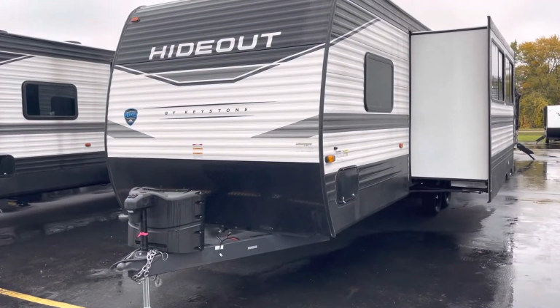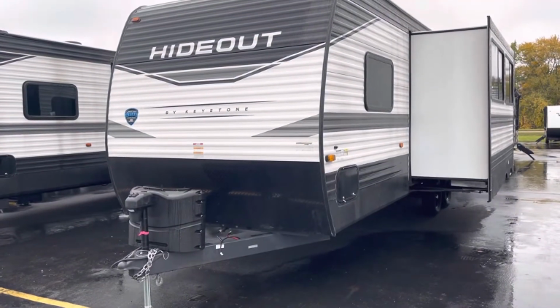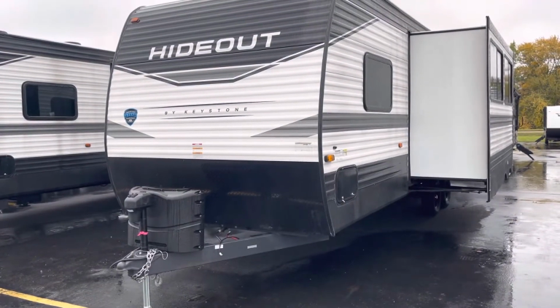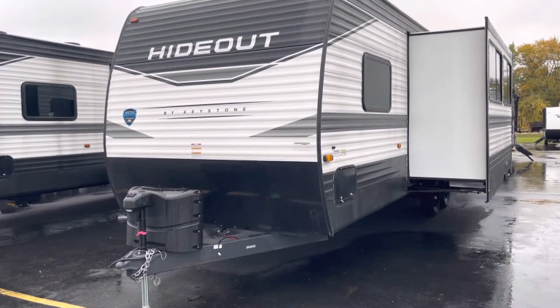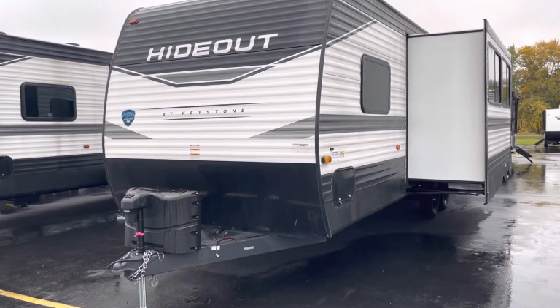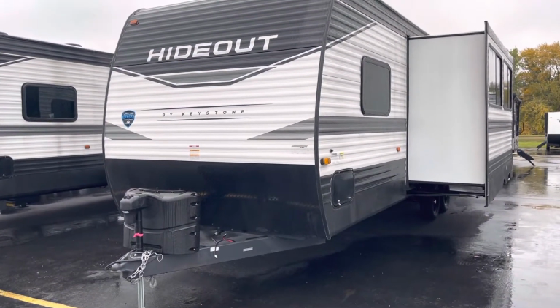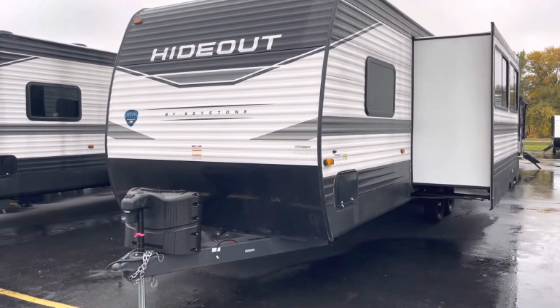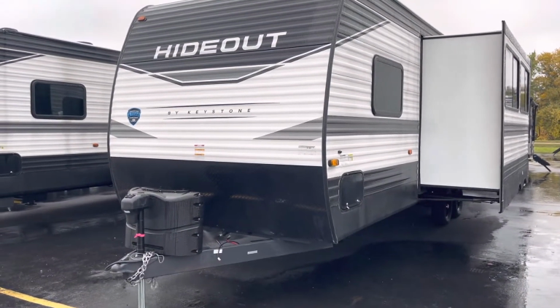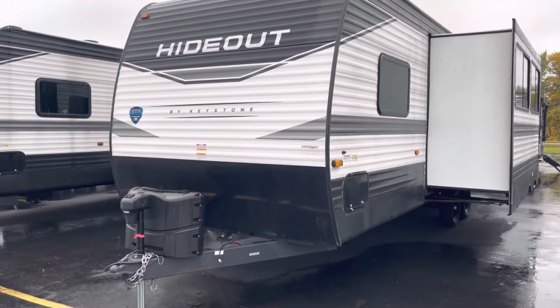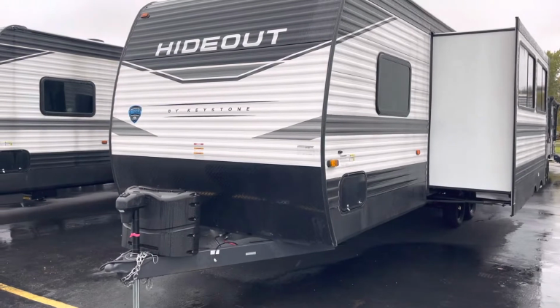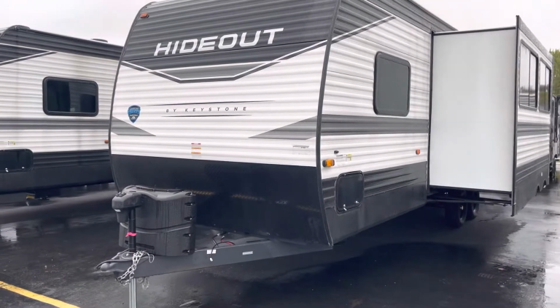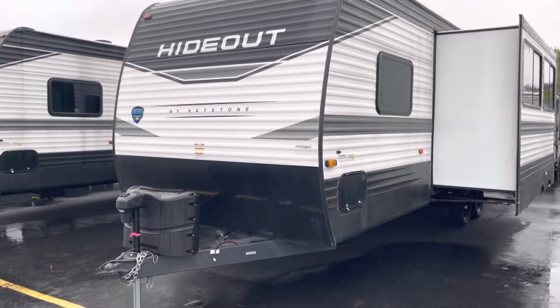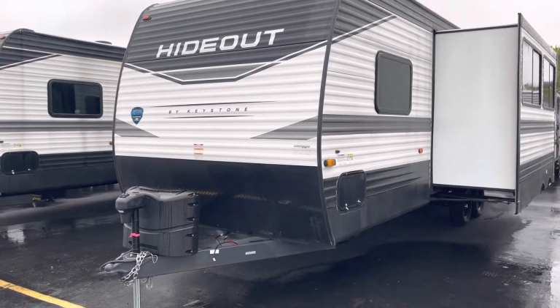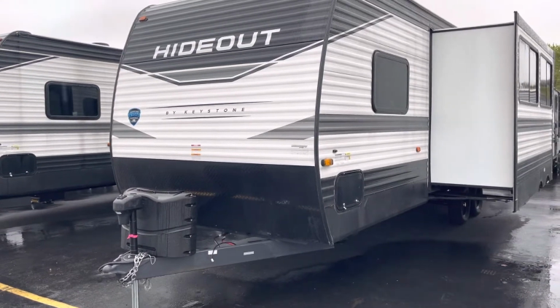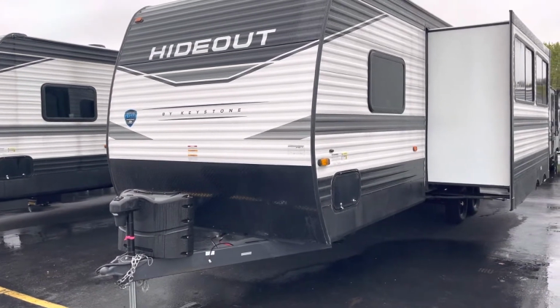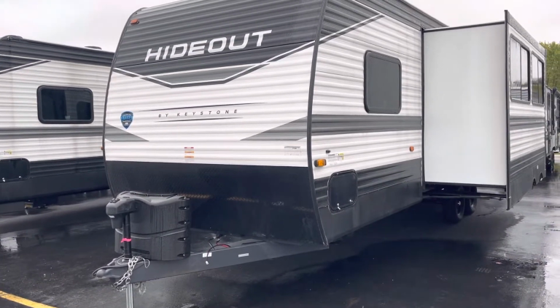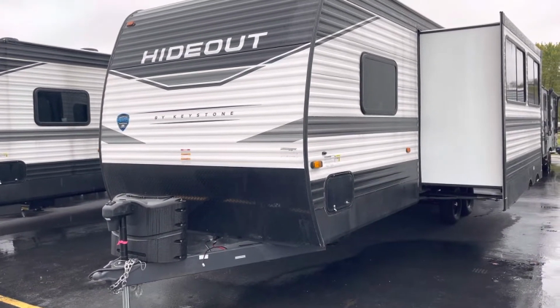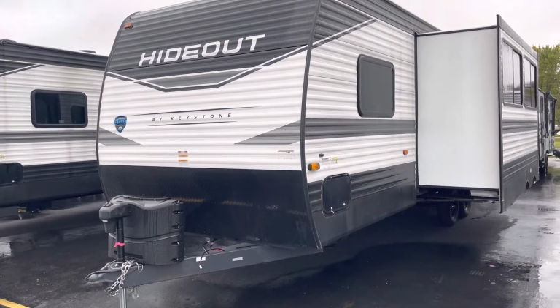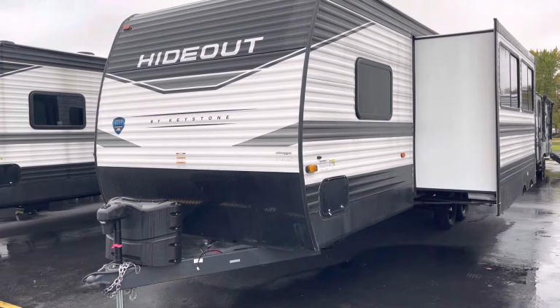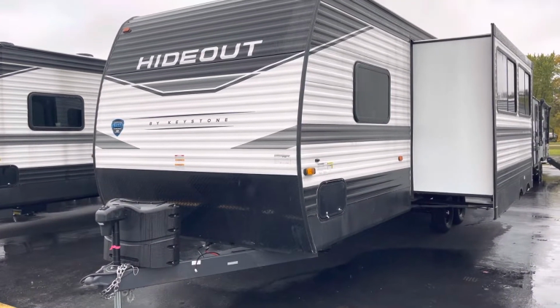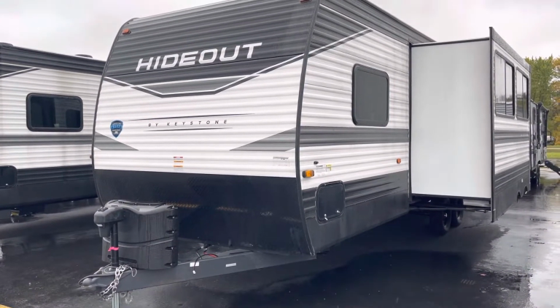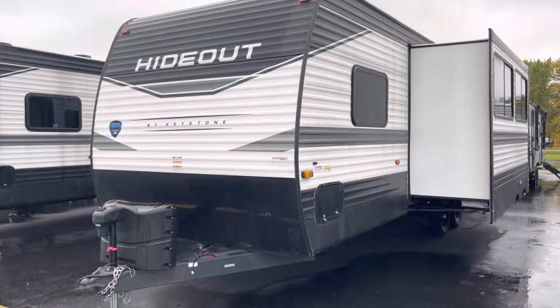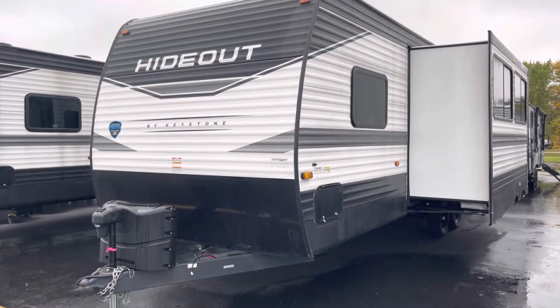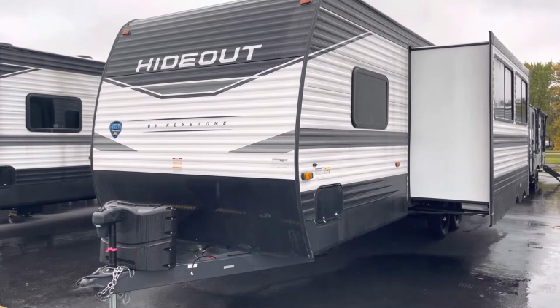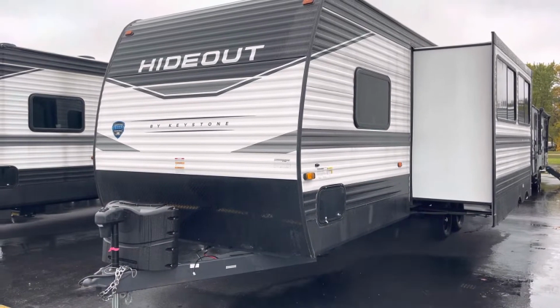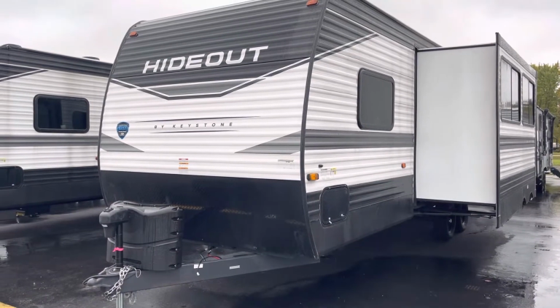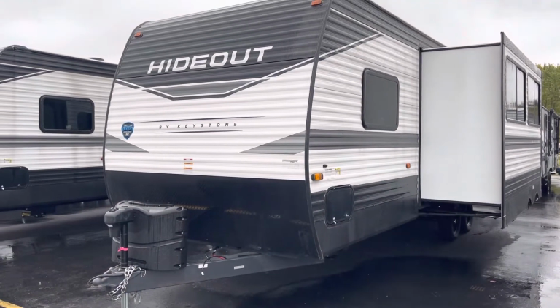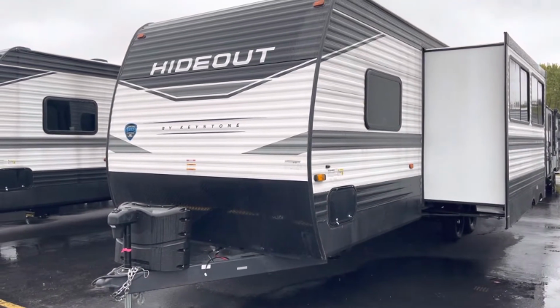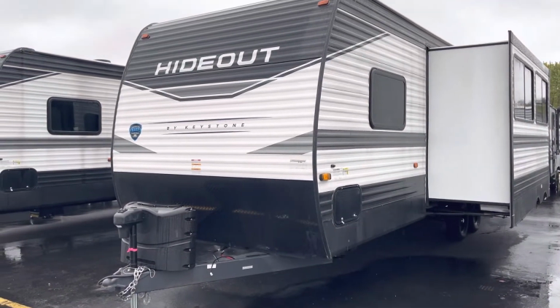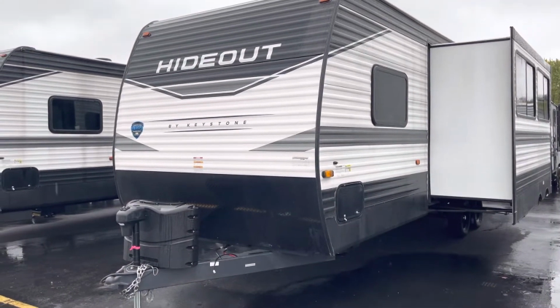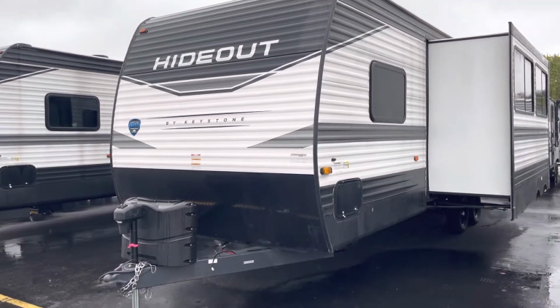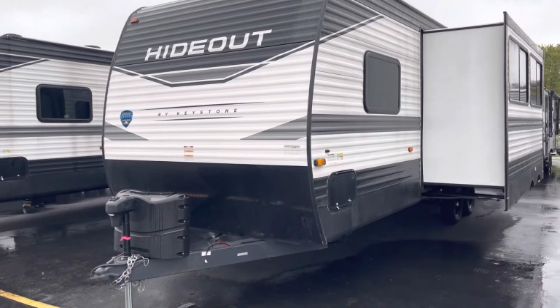Hello everyone, Mike Potts with Lakeshore RV here with a Hideout 272 Bunkhouse. If you're looking for a brand new bunkhouse under 30 grand, you have found it. Call me at 231-215-2750.